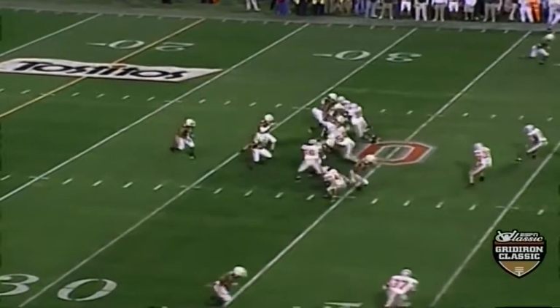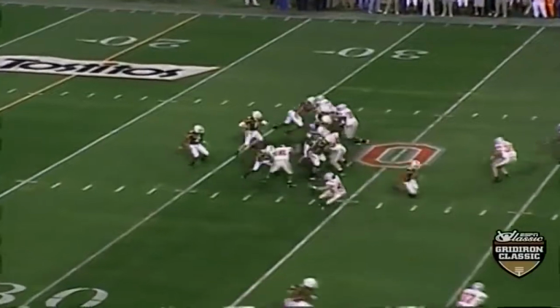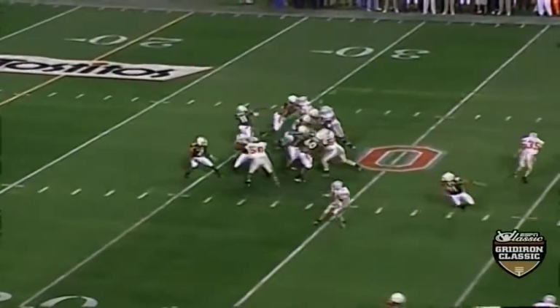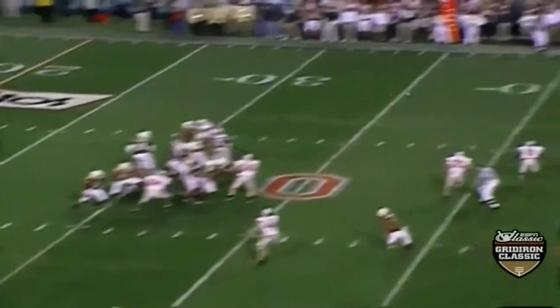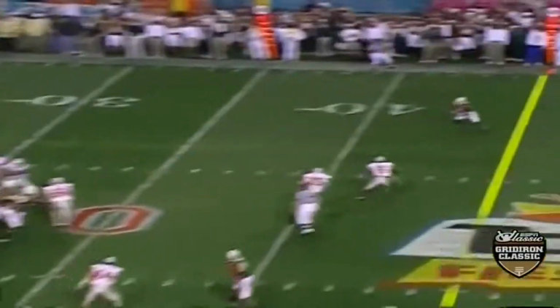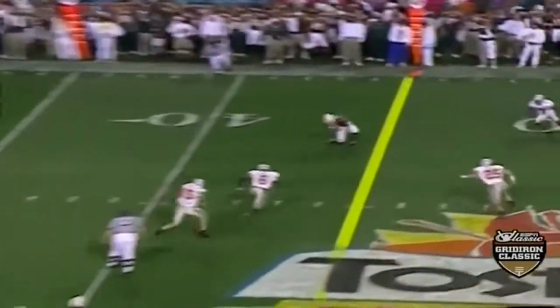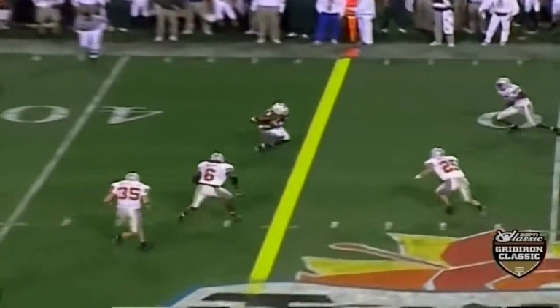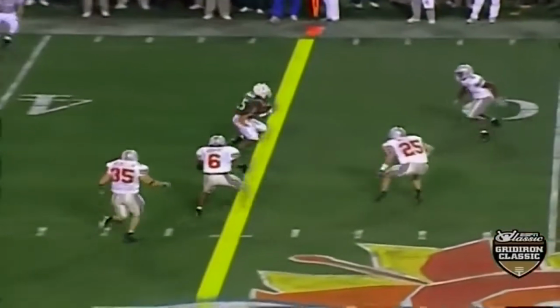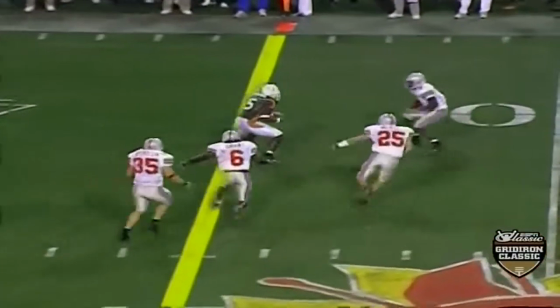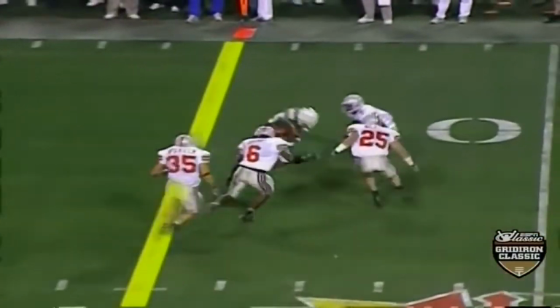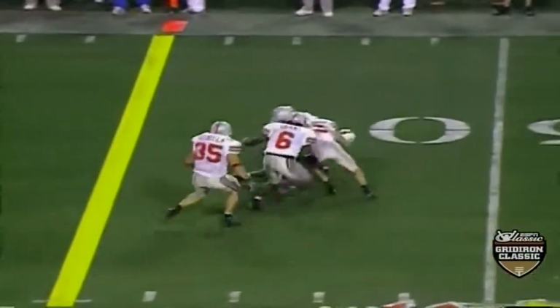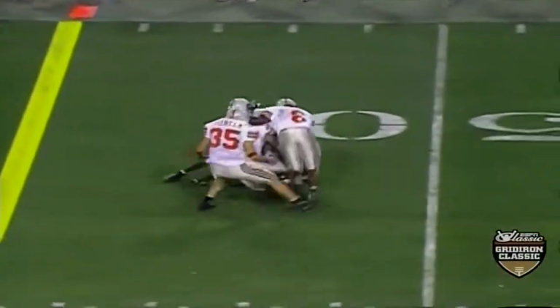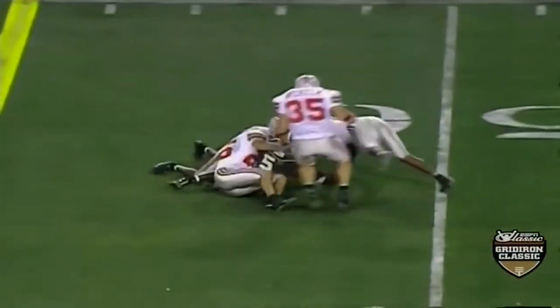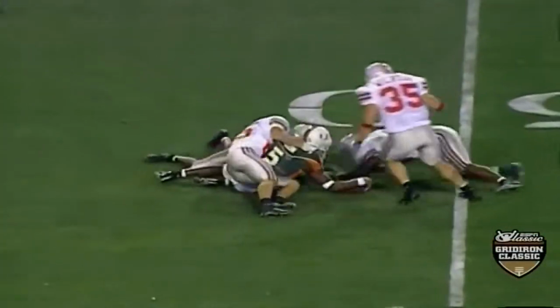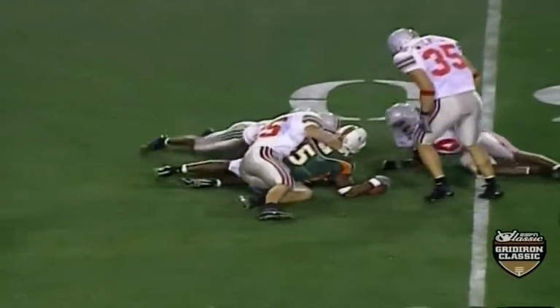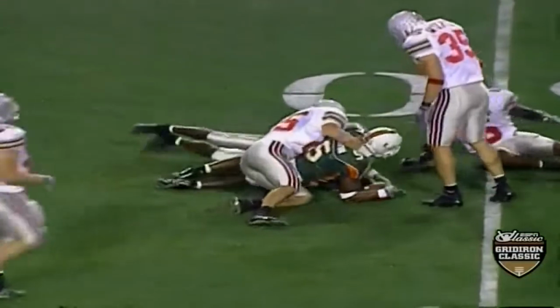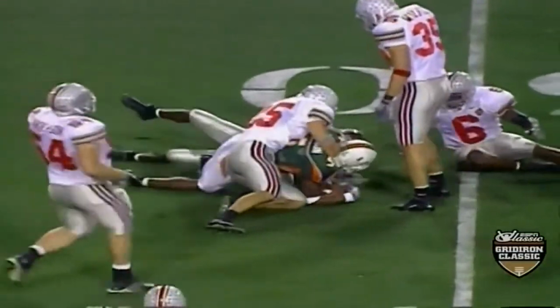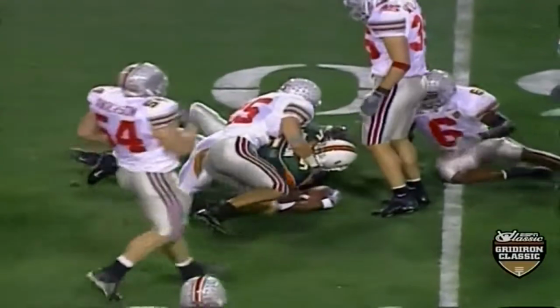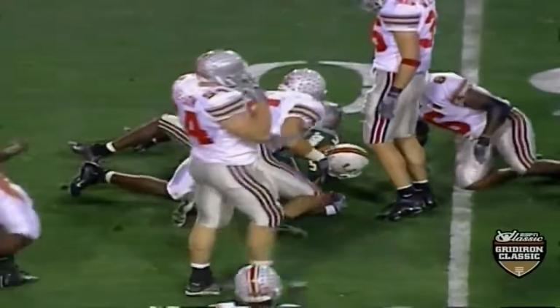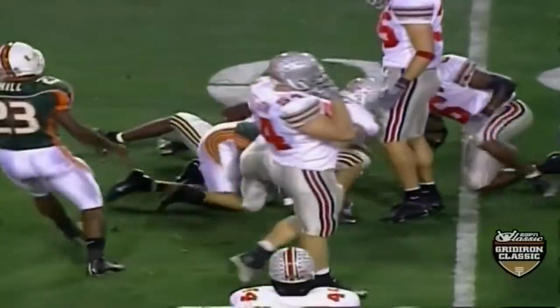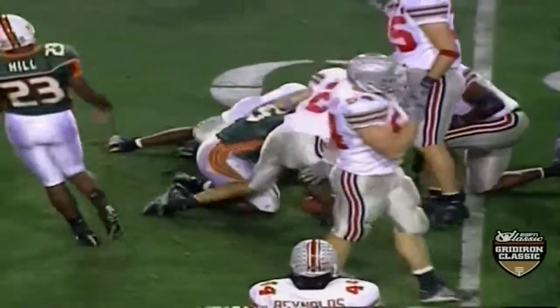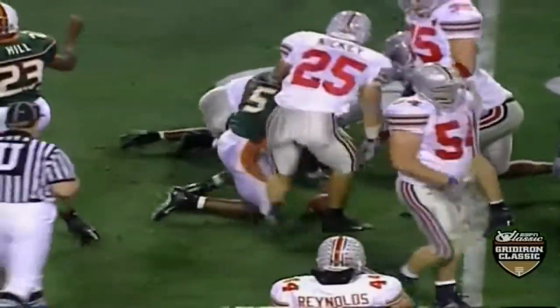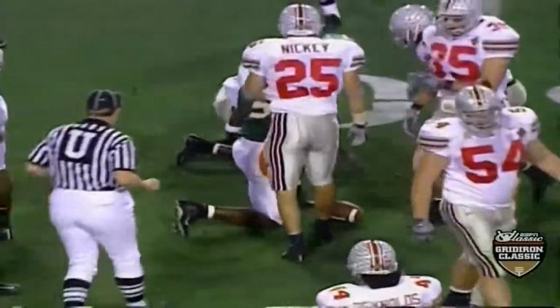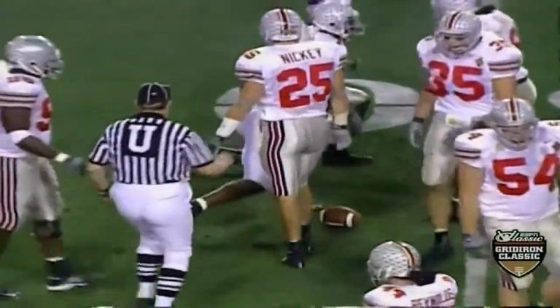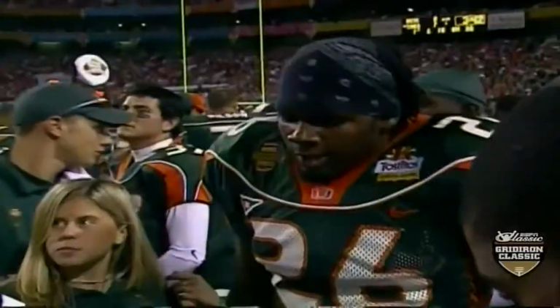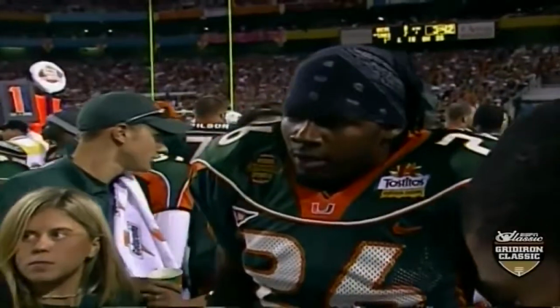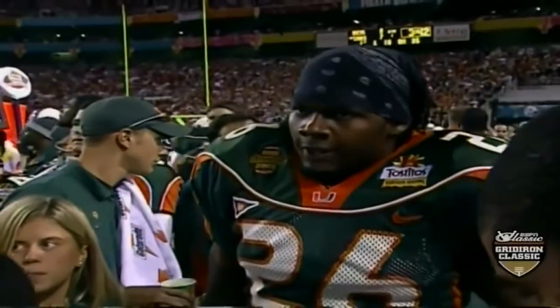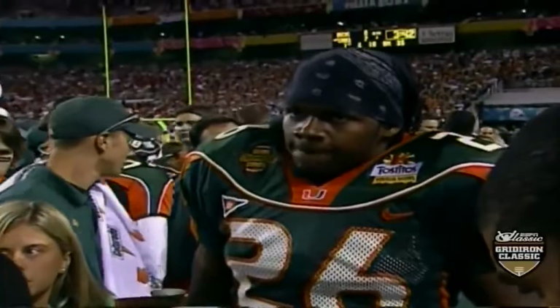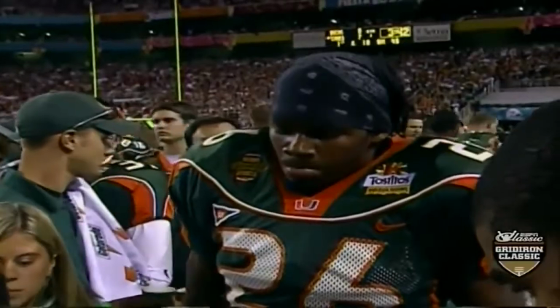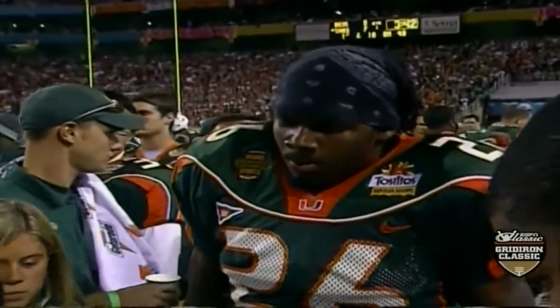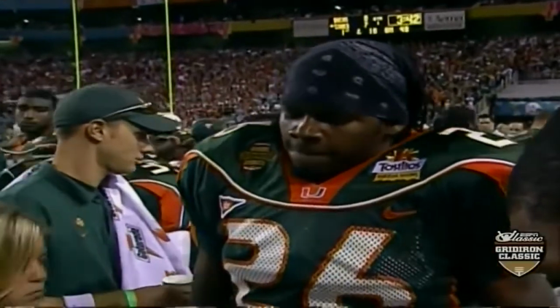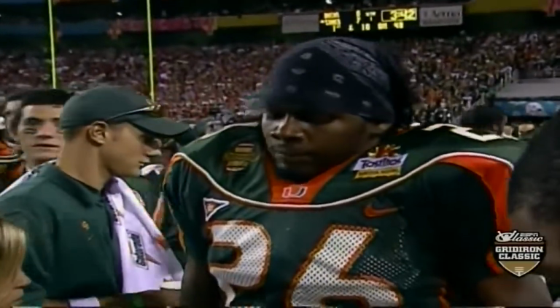Dorsey back, wants to go for the jugular right here. He goes to Johnson, and Johnson is up close to midfield. This is a trademark of Miami's quick strike.